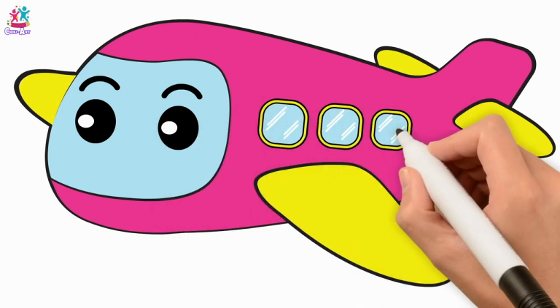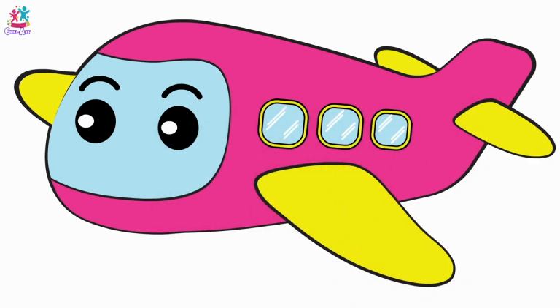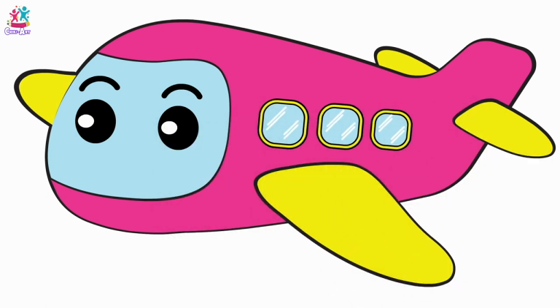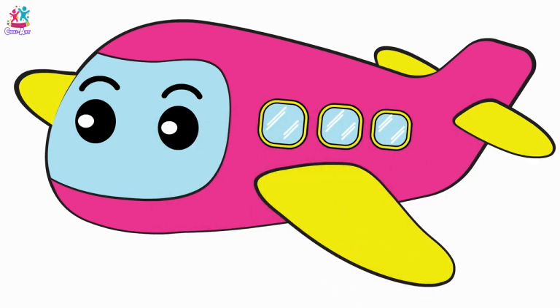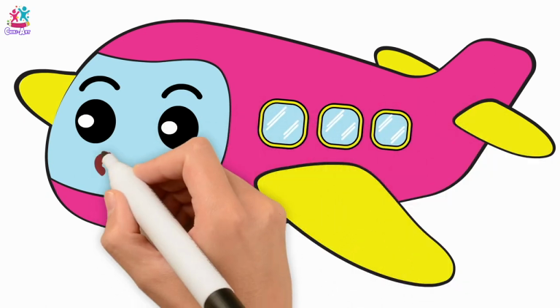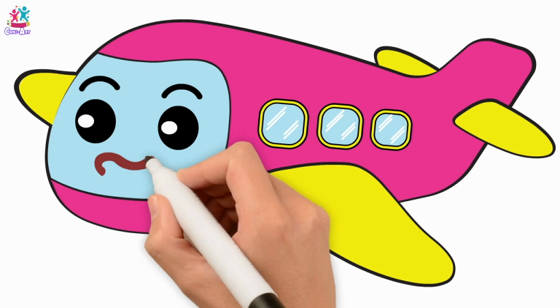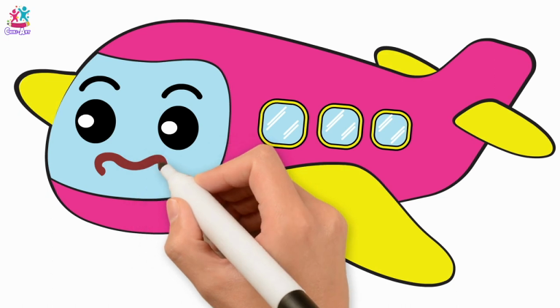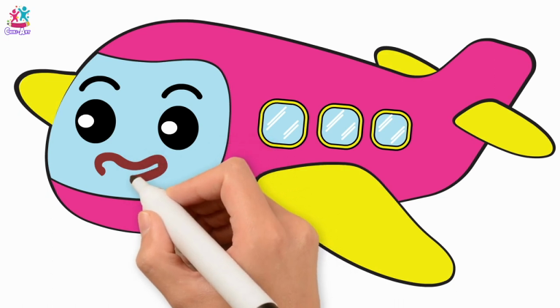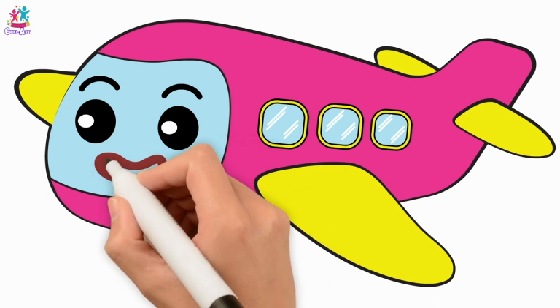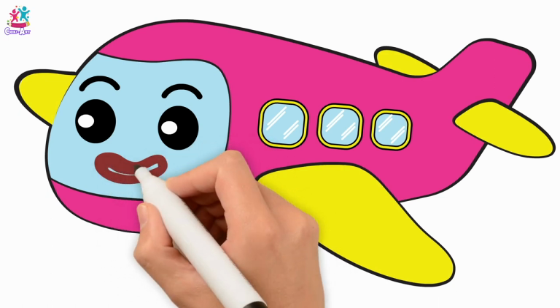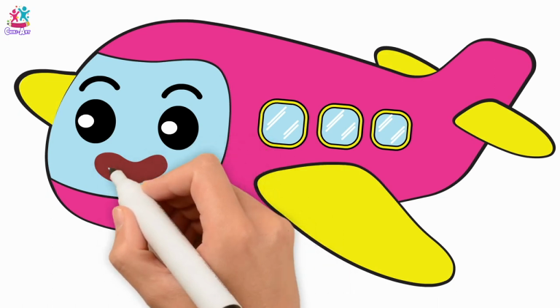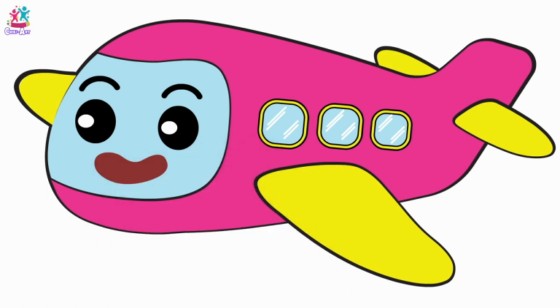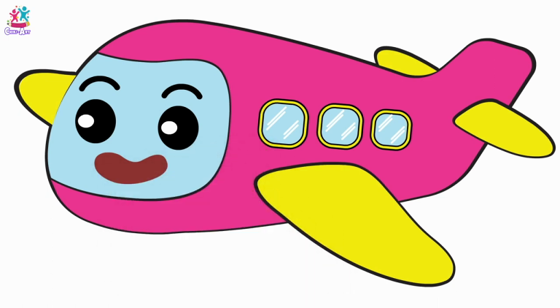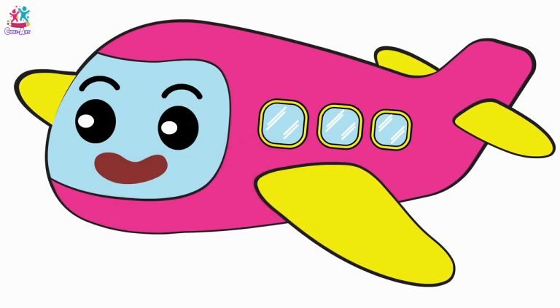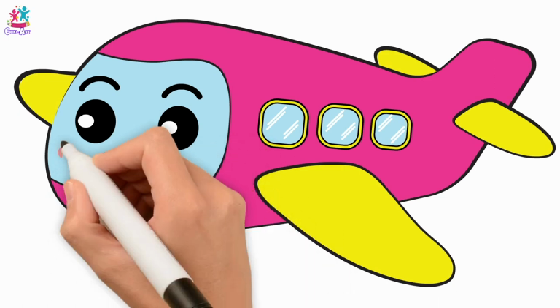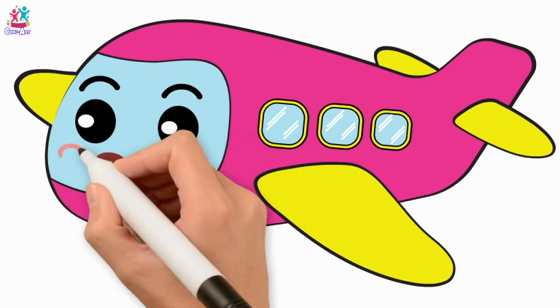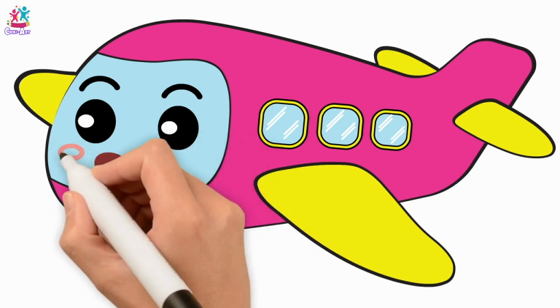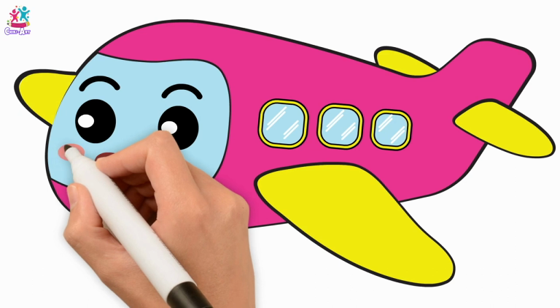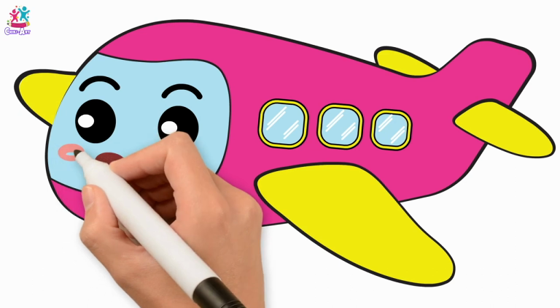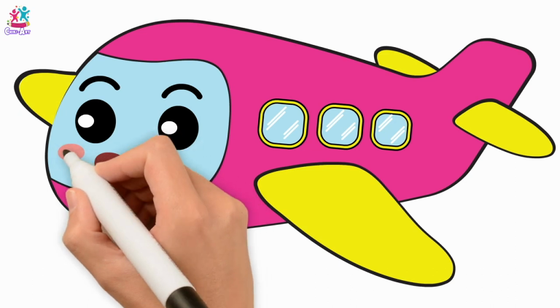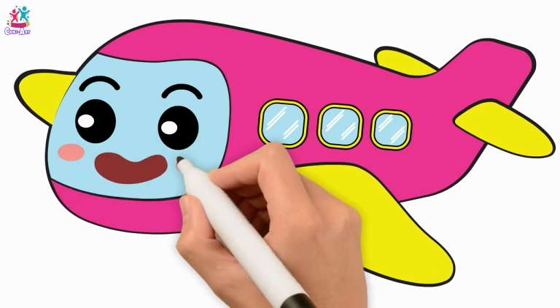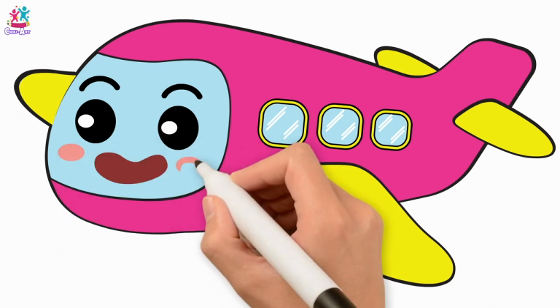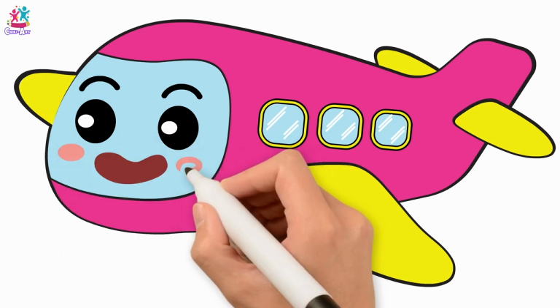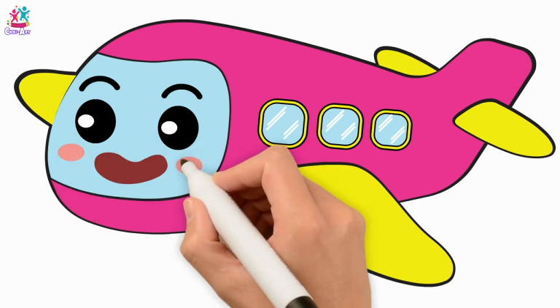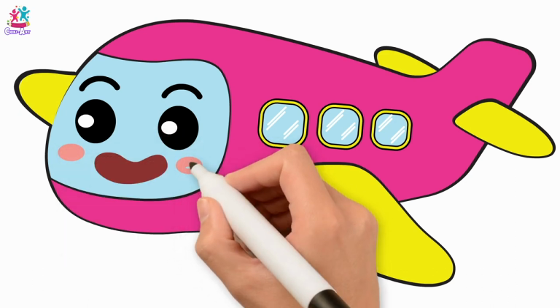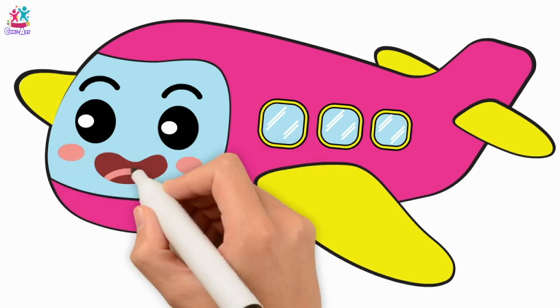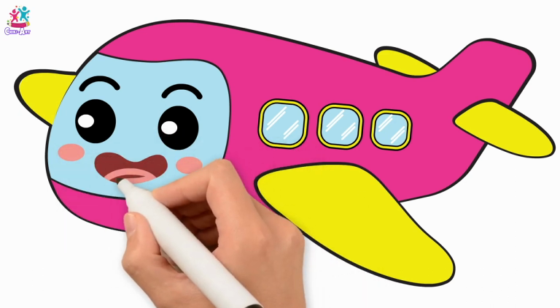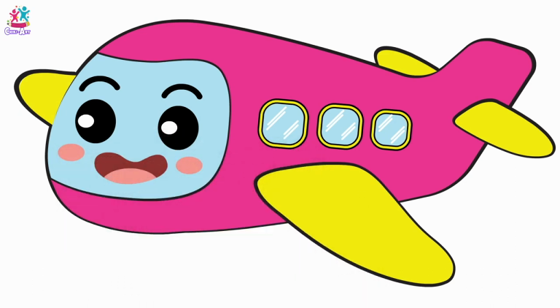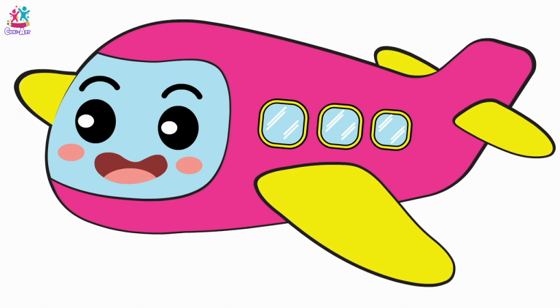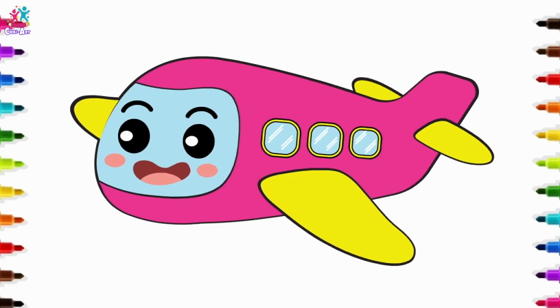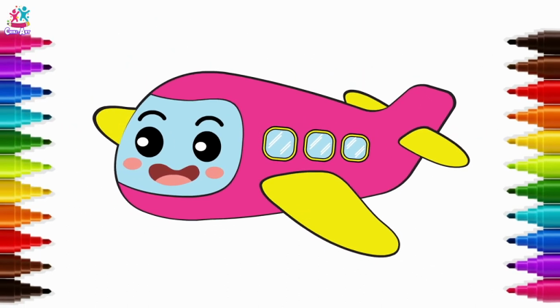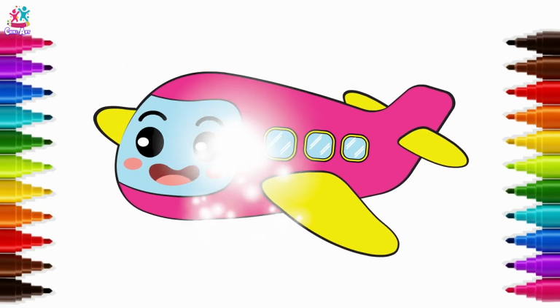What's next? I think a mouth — using a brown pen. It's a very happy plane with pink rosy cheeks, and don't forget the tongue! Plane-tastic!